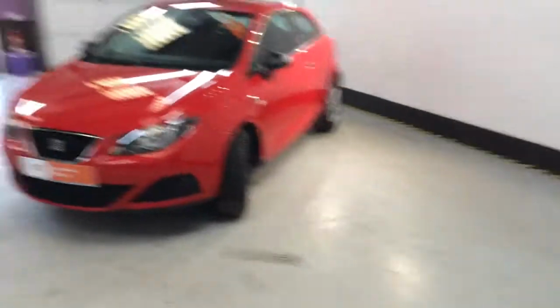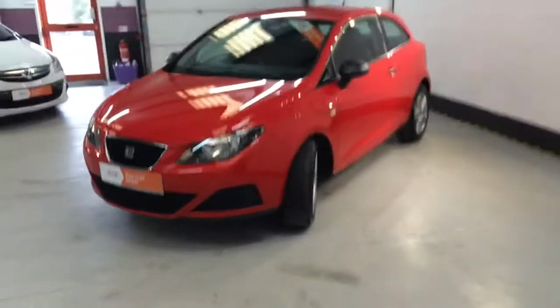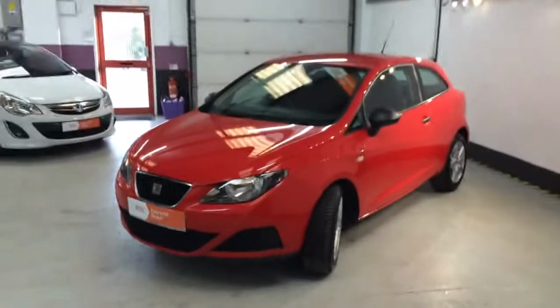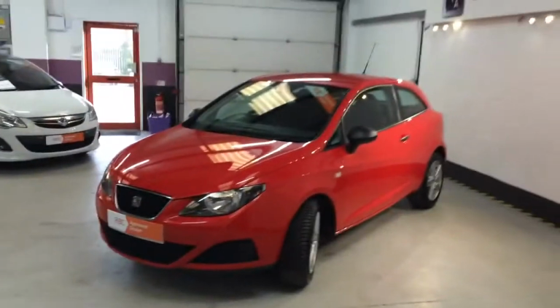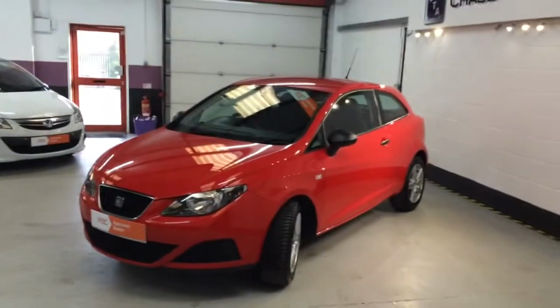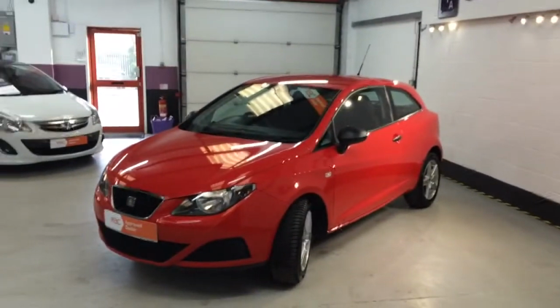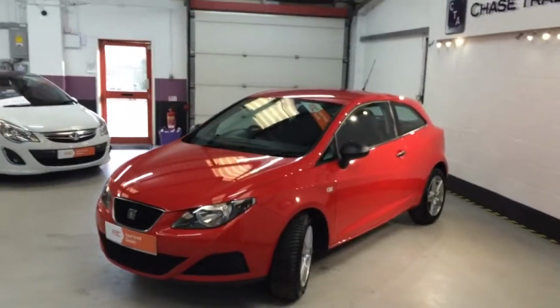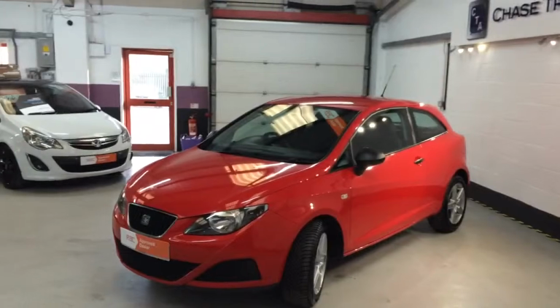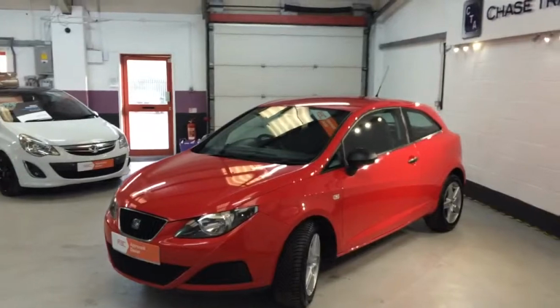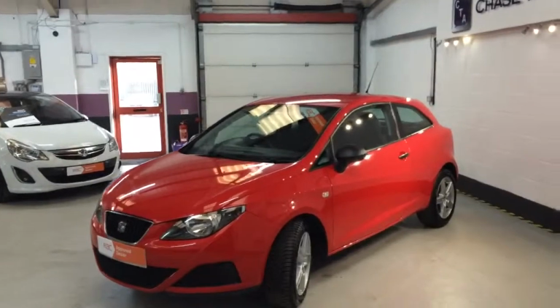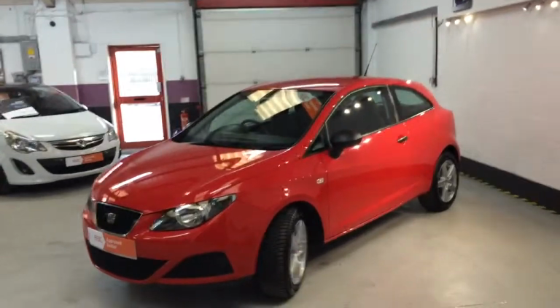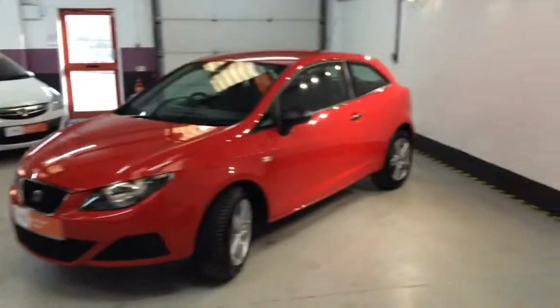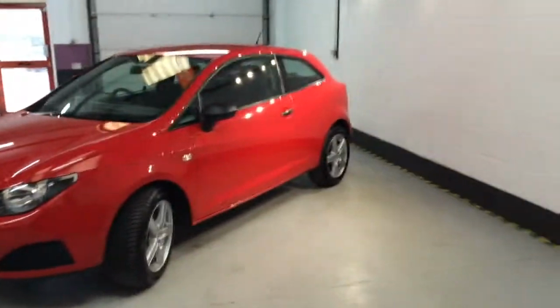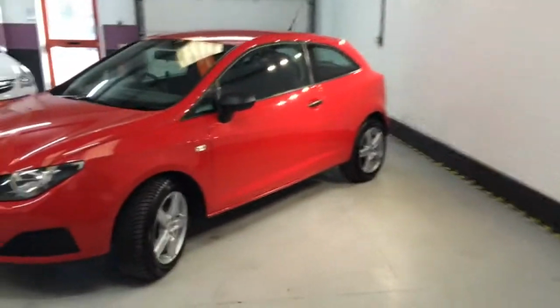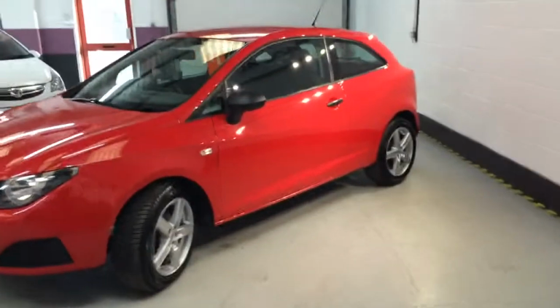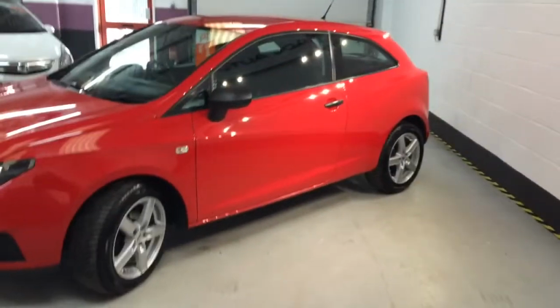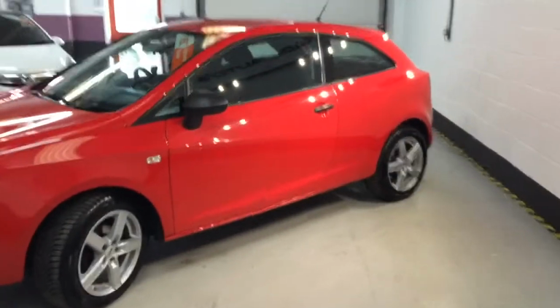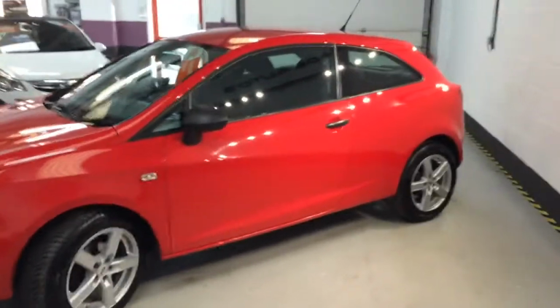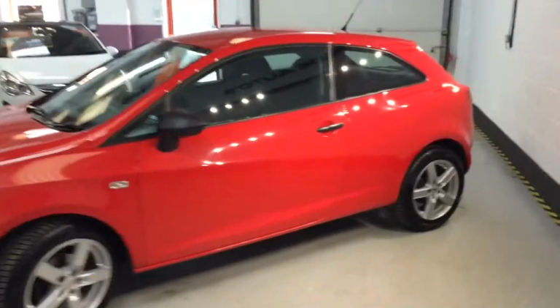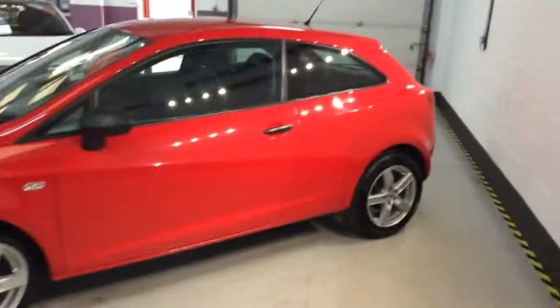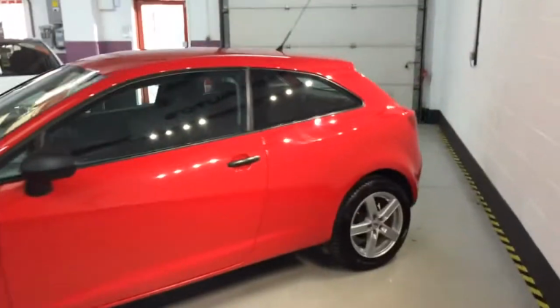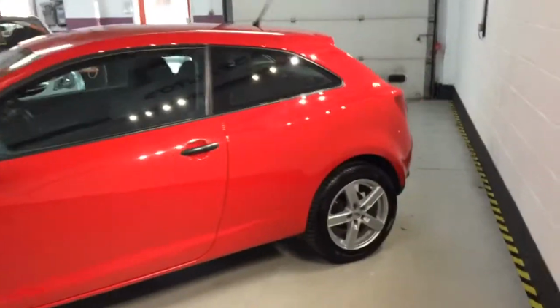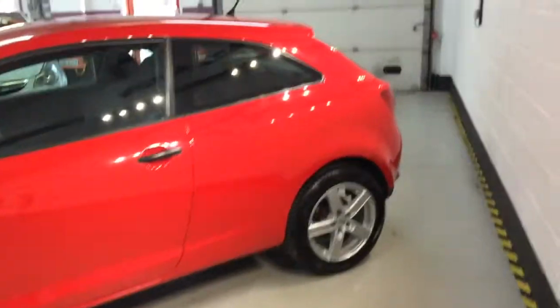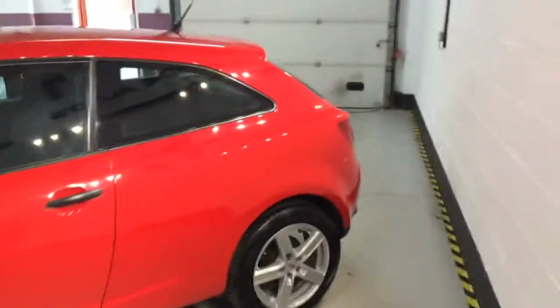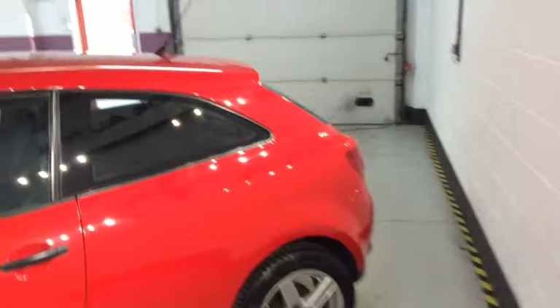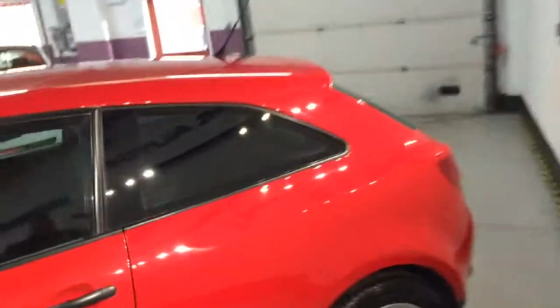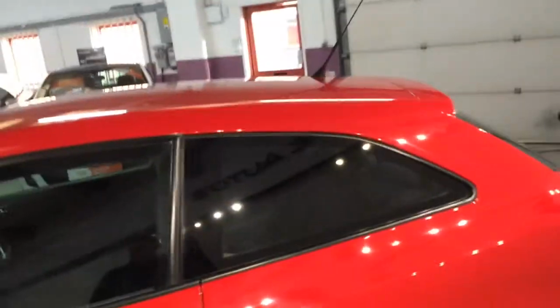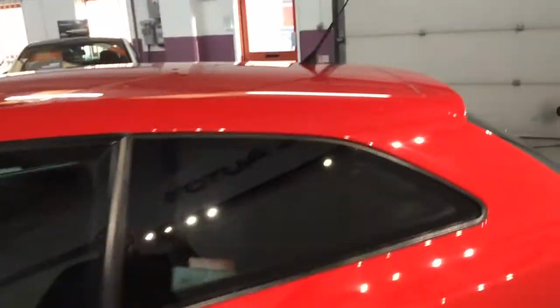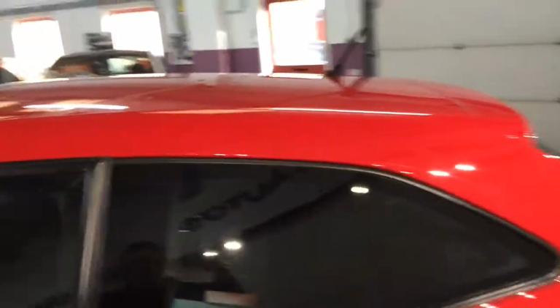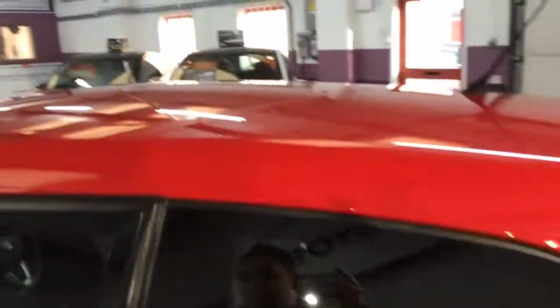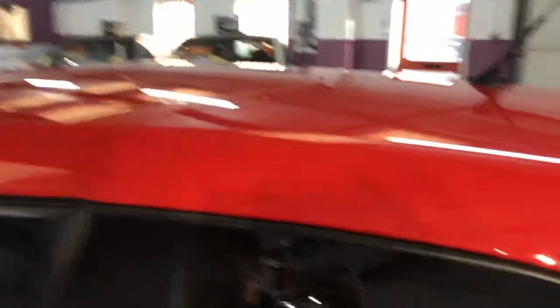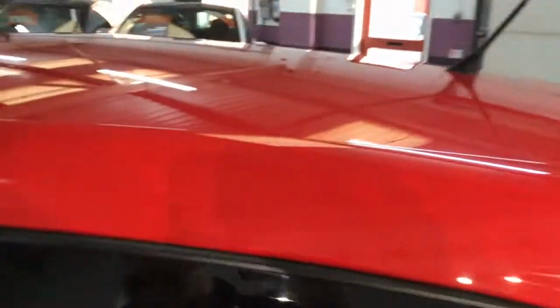Car's fully HPI clear. Car can be warranted — you can get a platinum level of cover on this vehicle. It's in a lovely vibrant red, it's very sporty indeed.